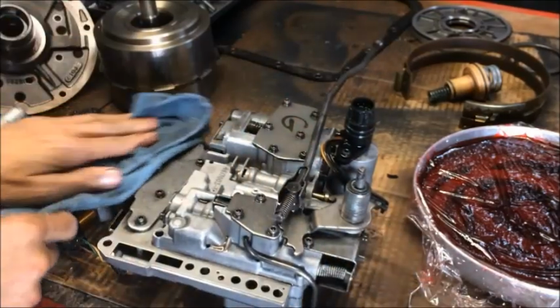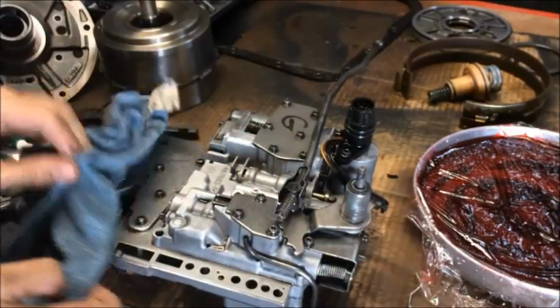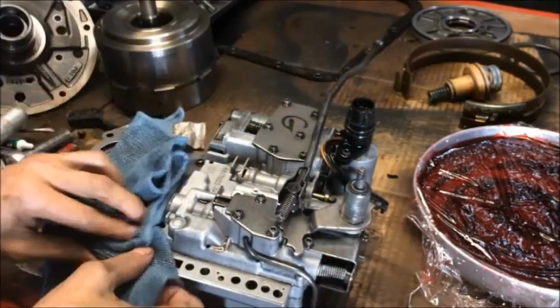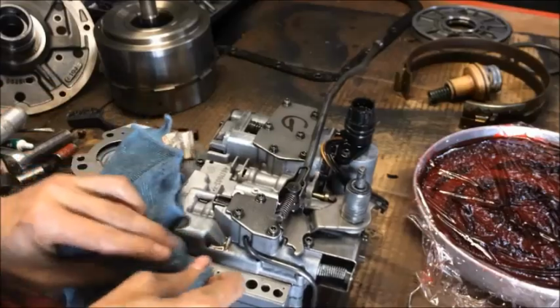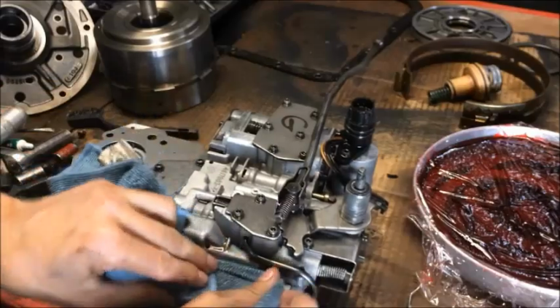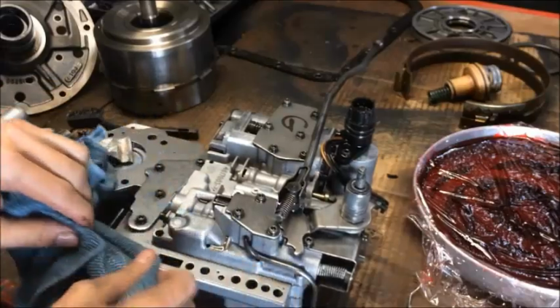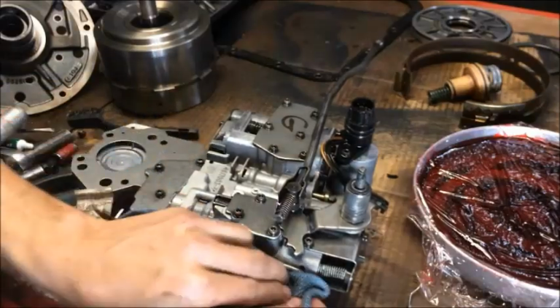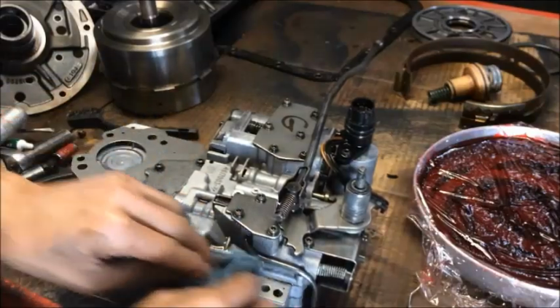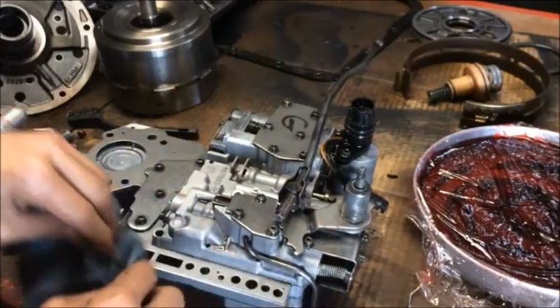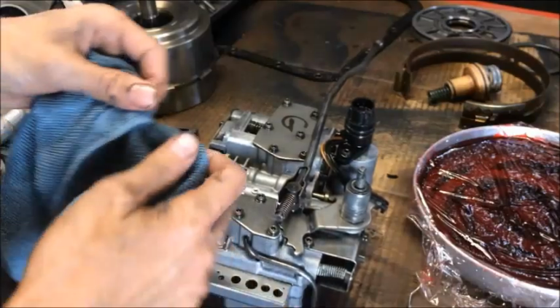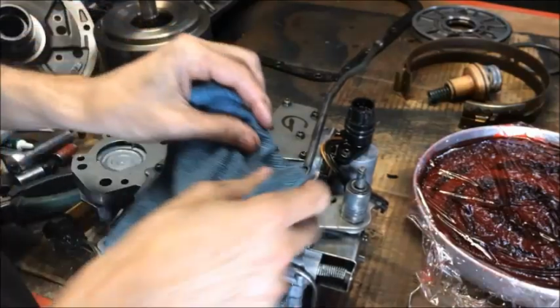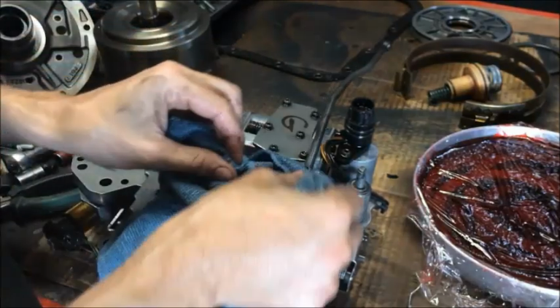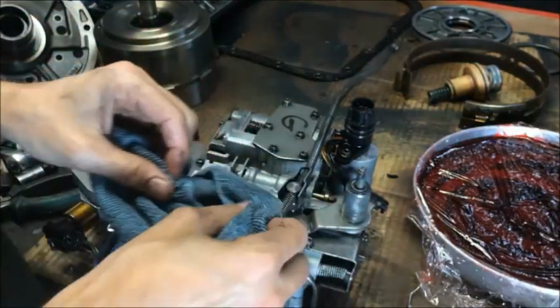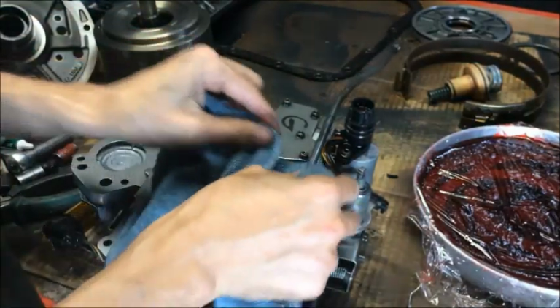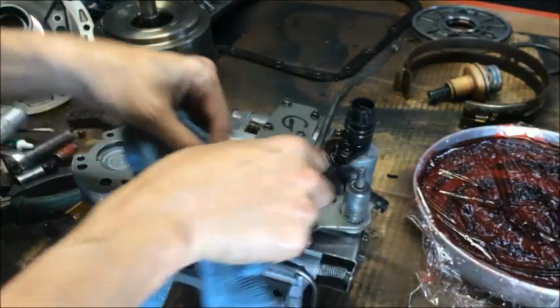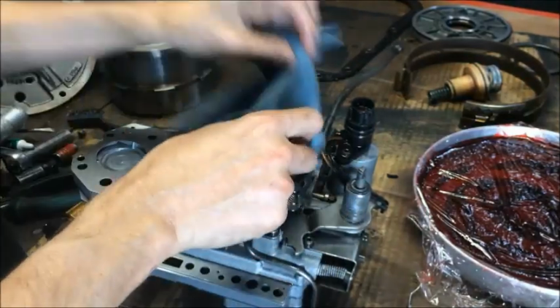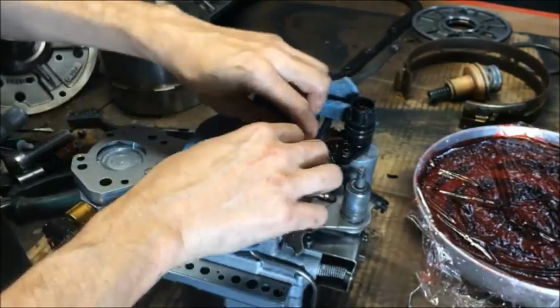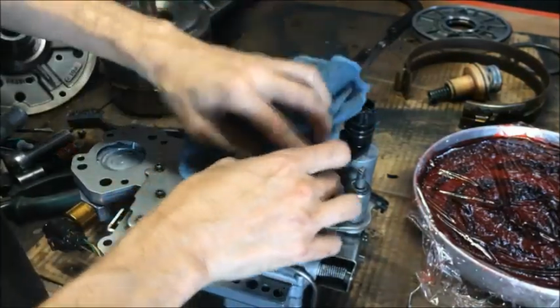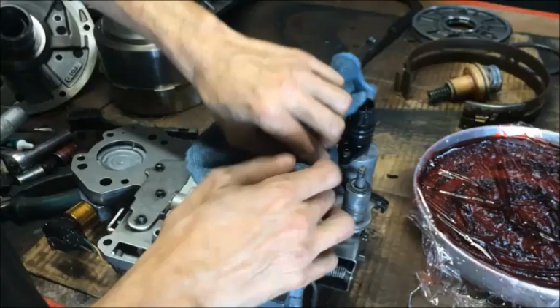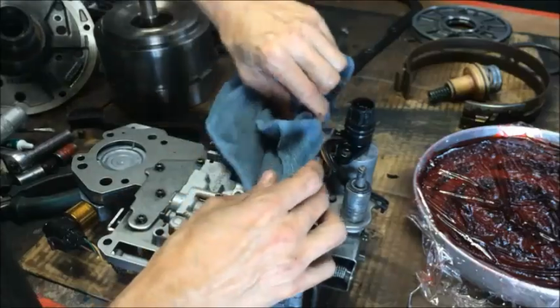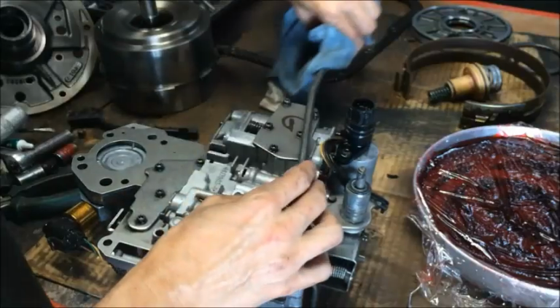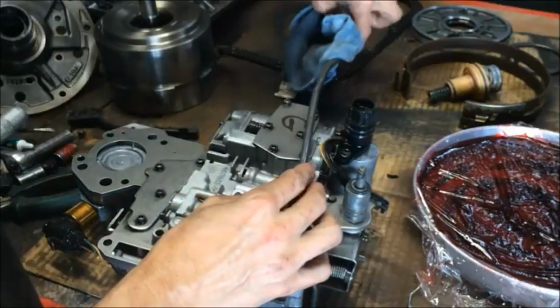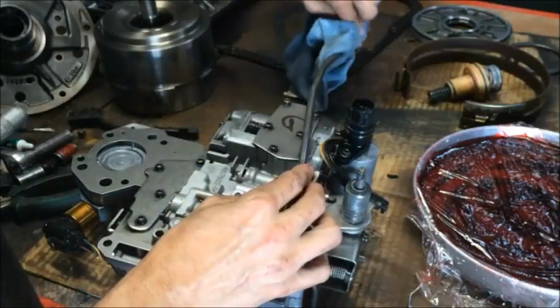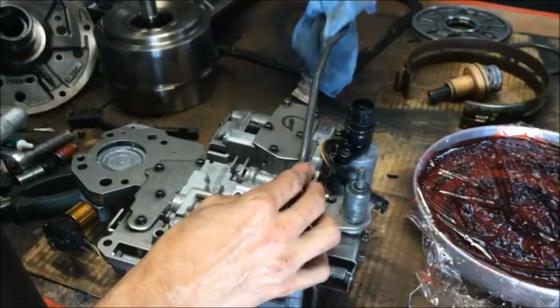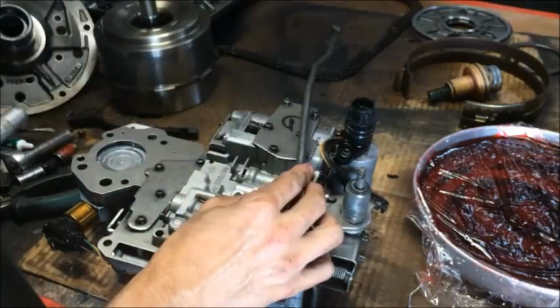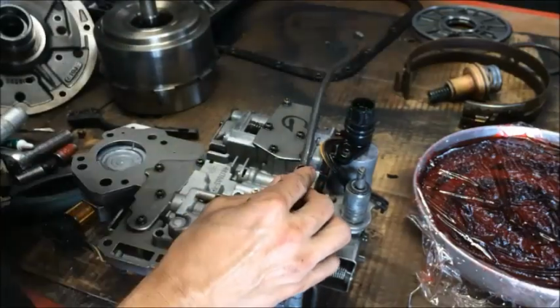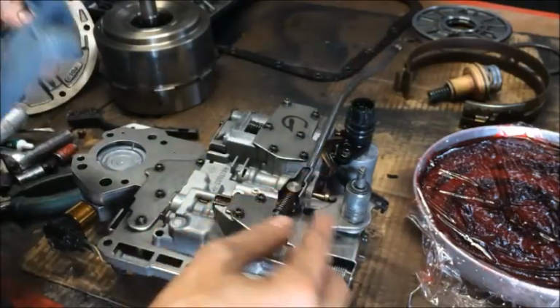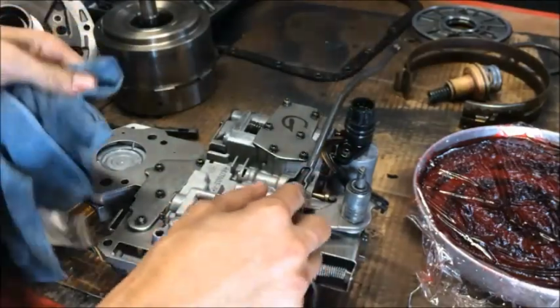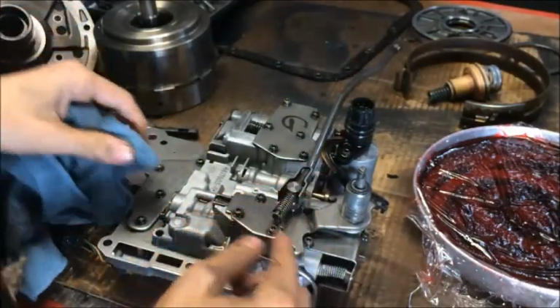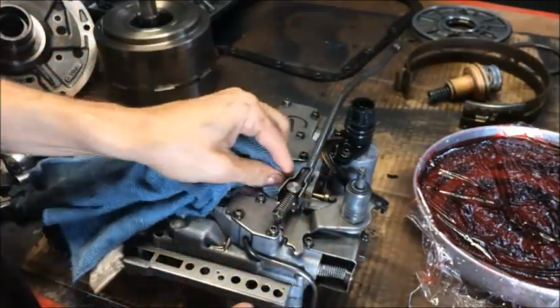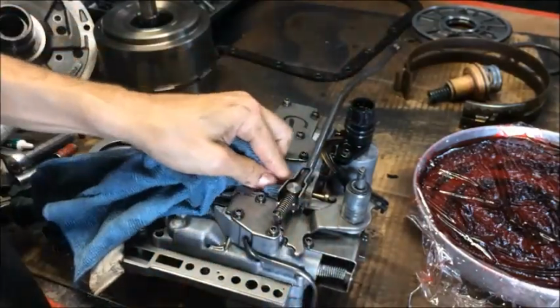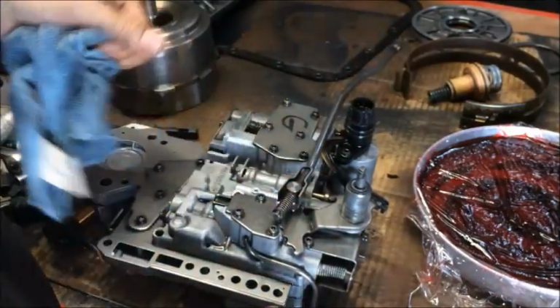You'll notice our detent ball is all the way into the back position. This indicates that the transmission is in park right now. We want to make sure it stays in park. If we end up pulling on this or messing with it in any way, definitely want to make sure it goes back there.